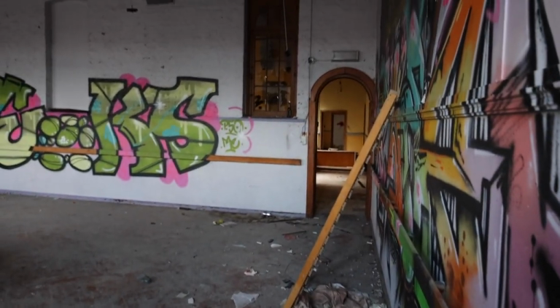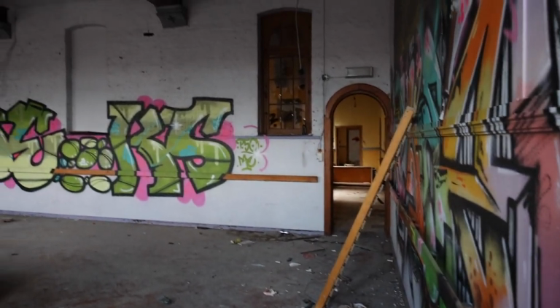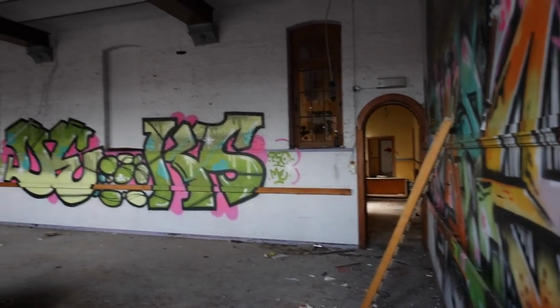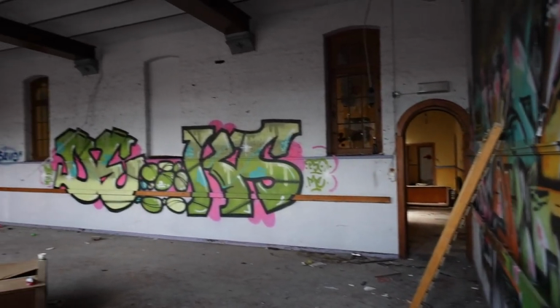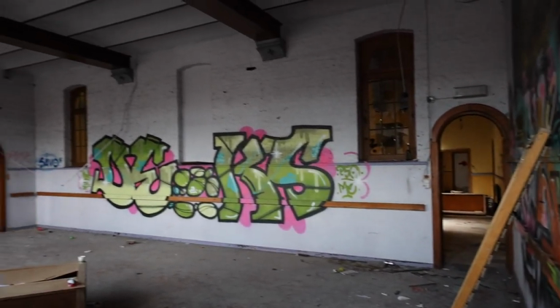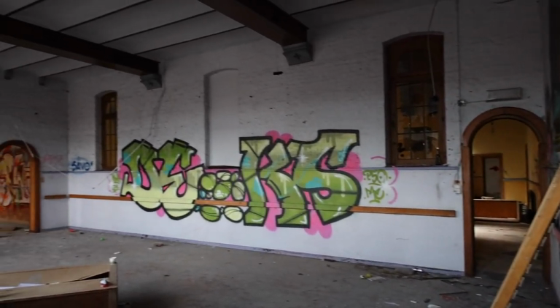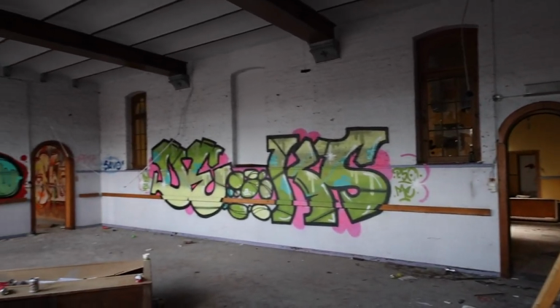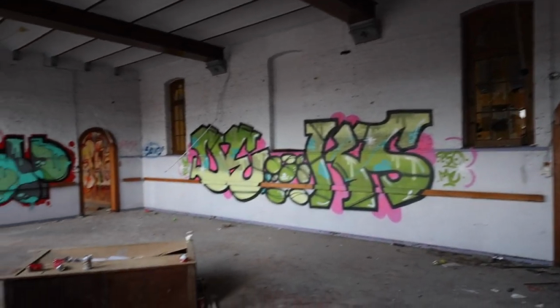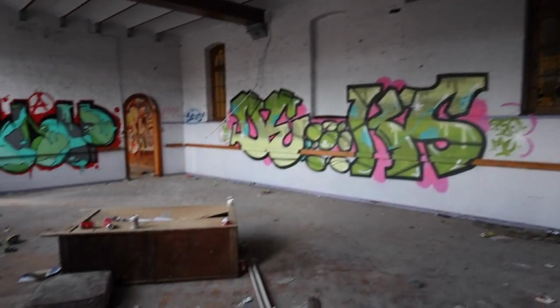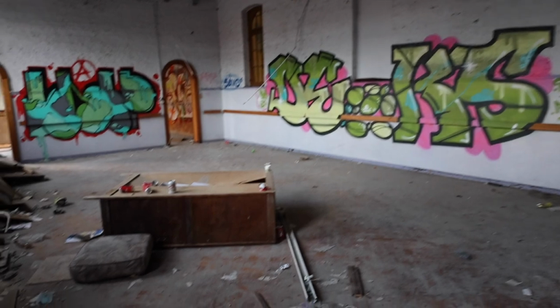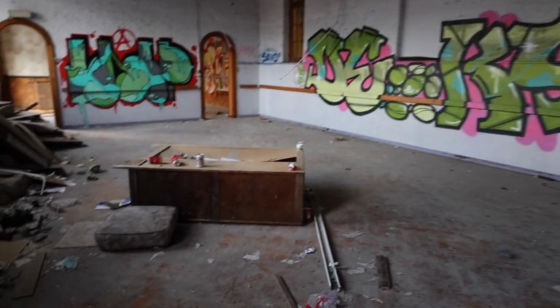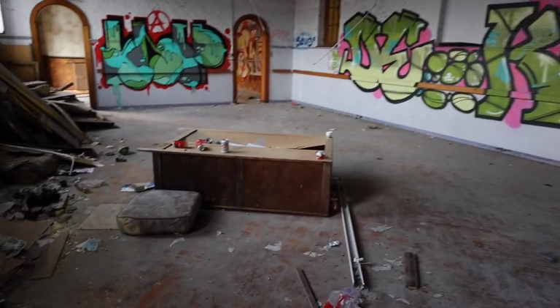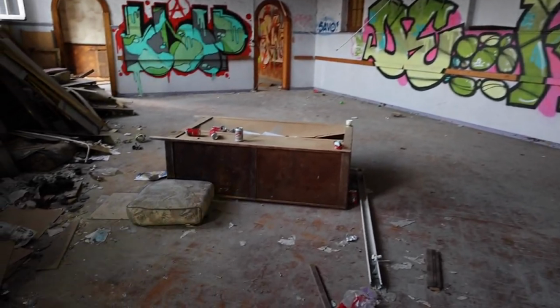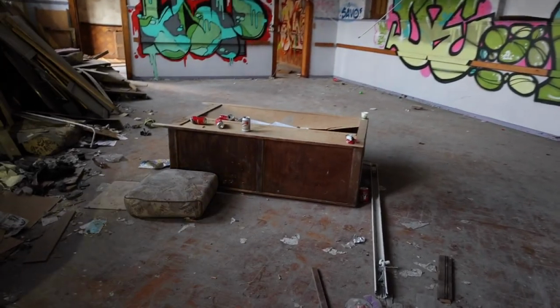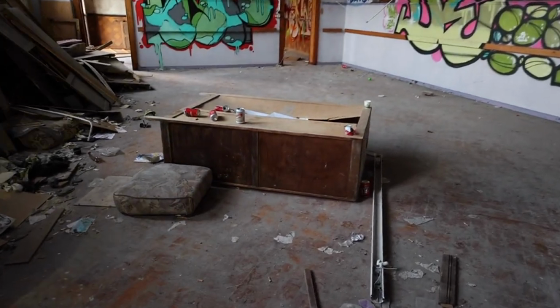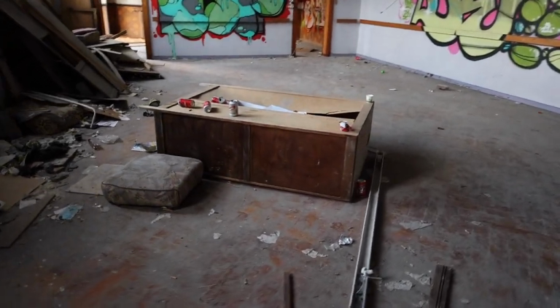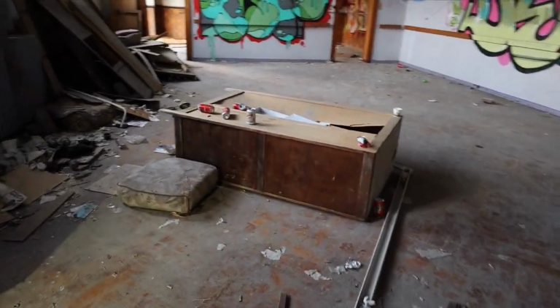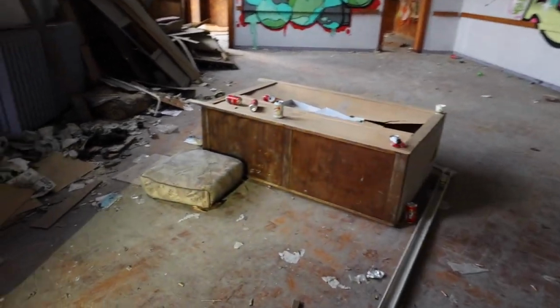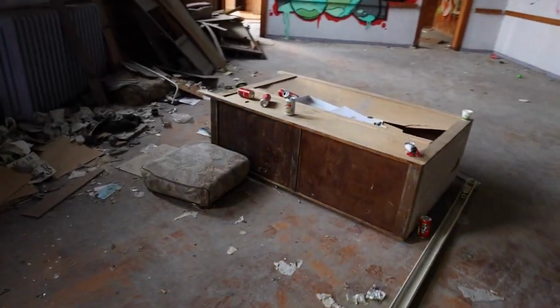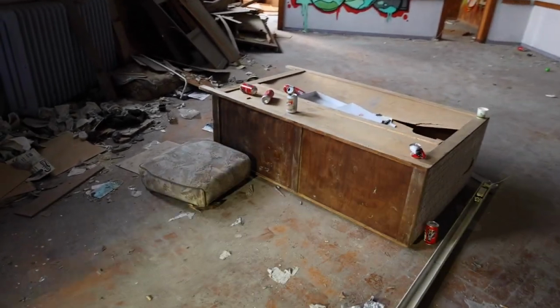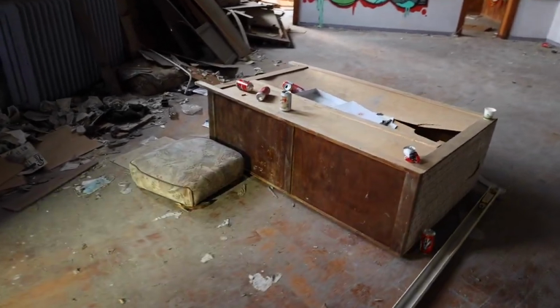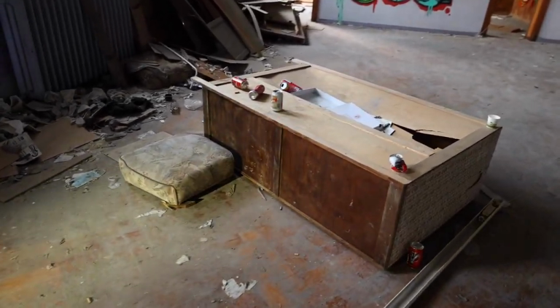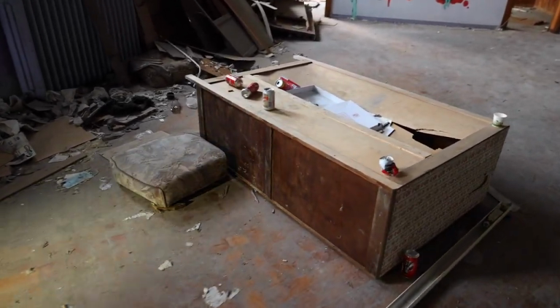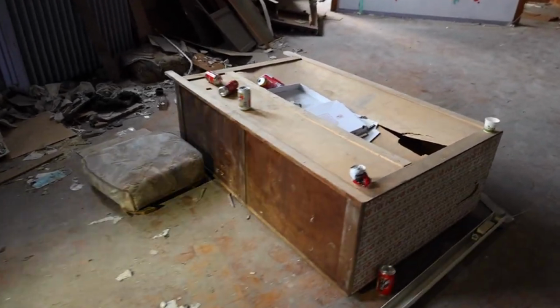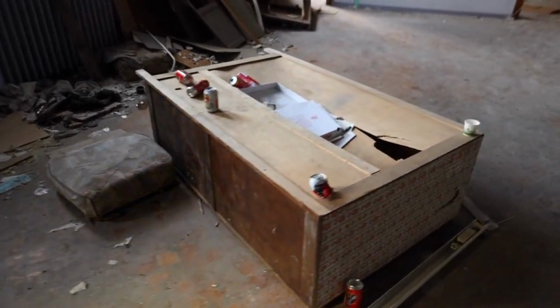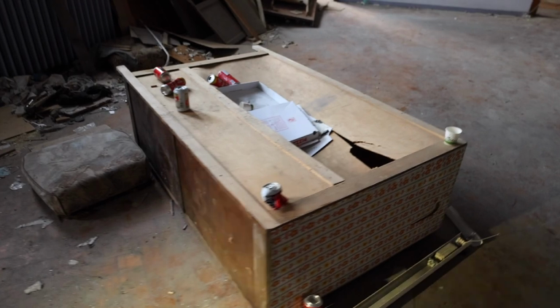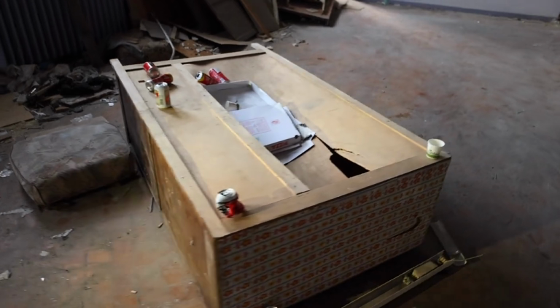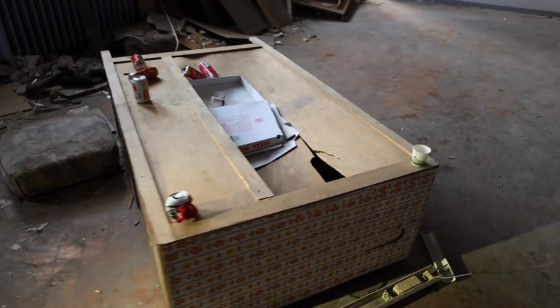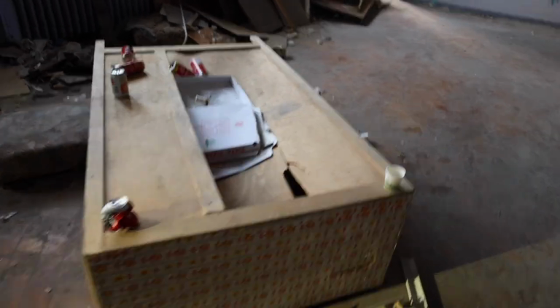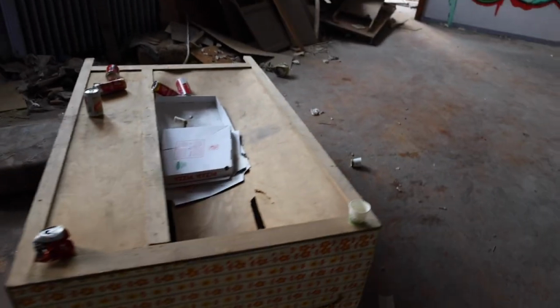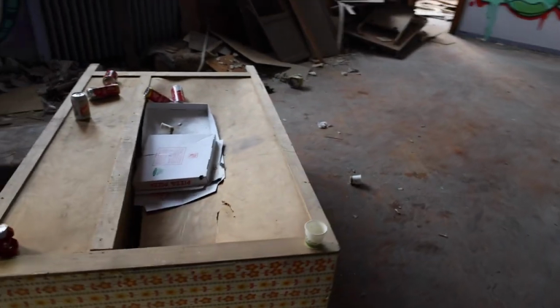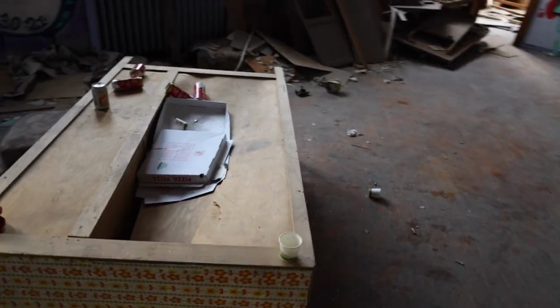Everywhere you see graffiti. They even came here to drink beers.